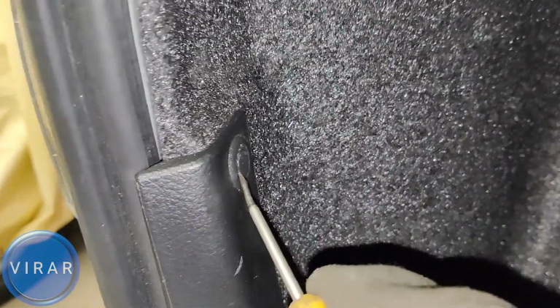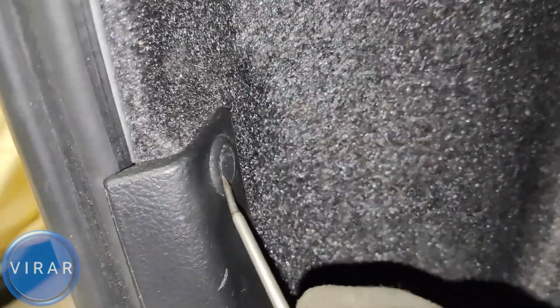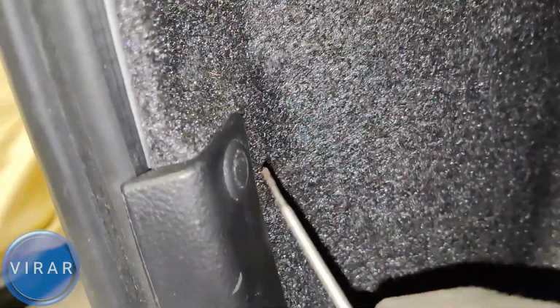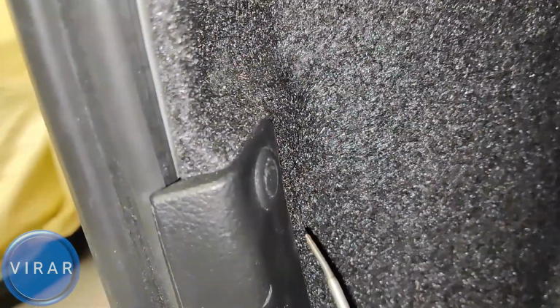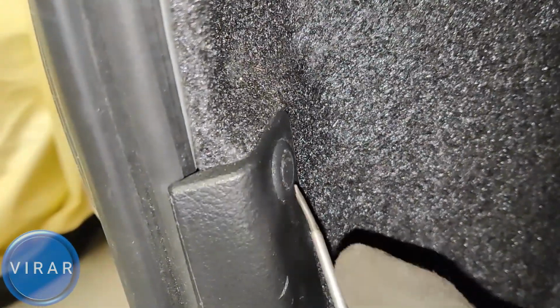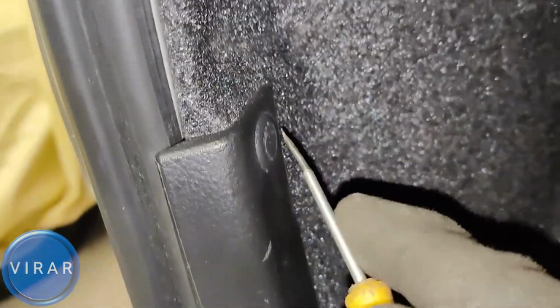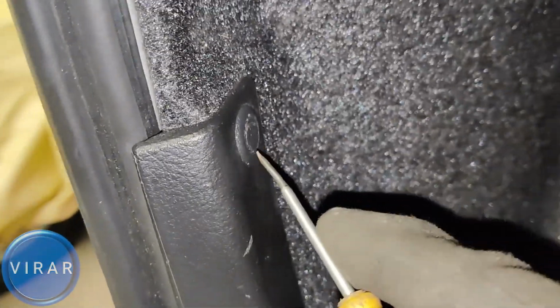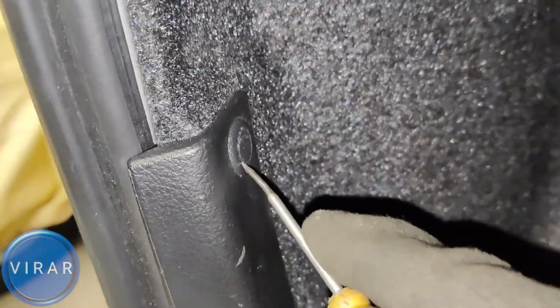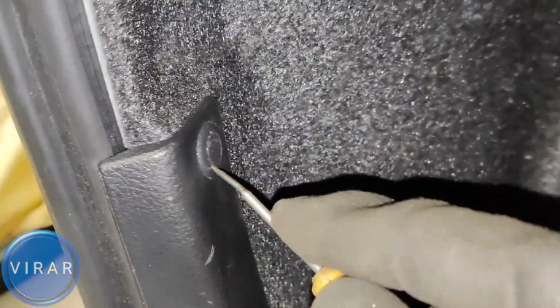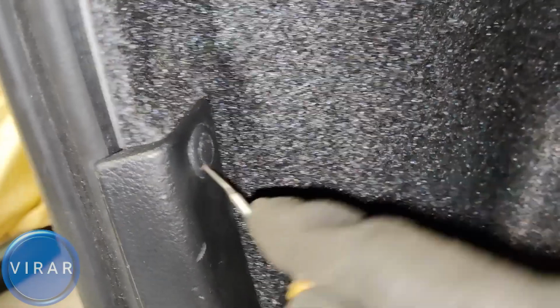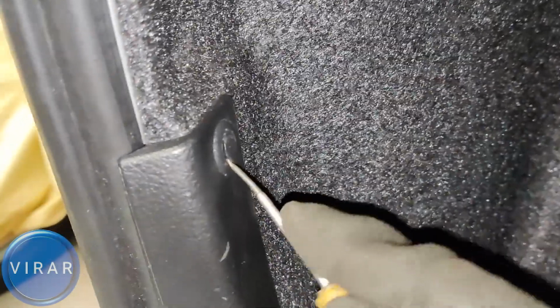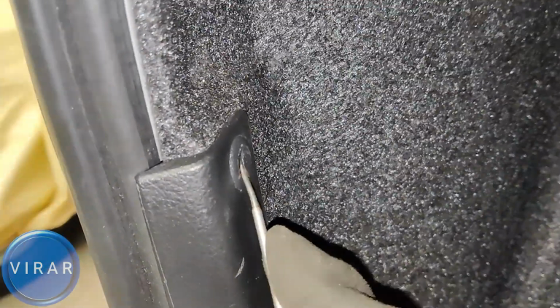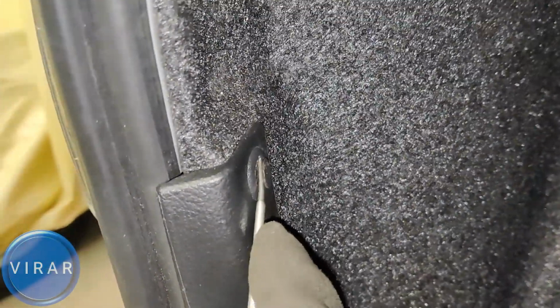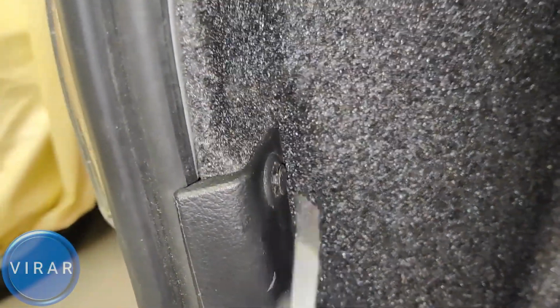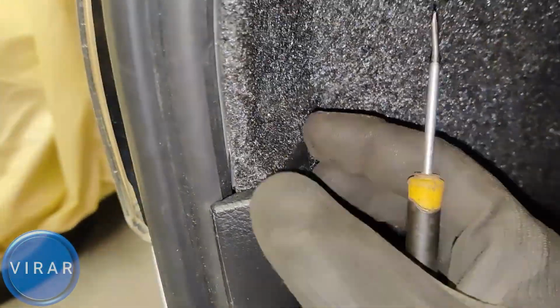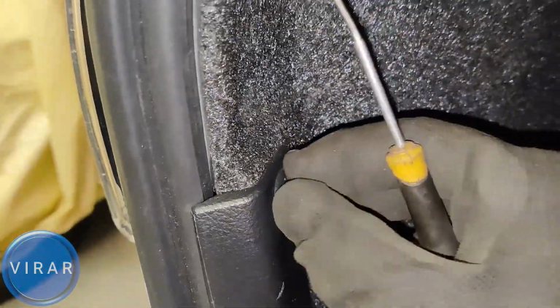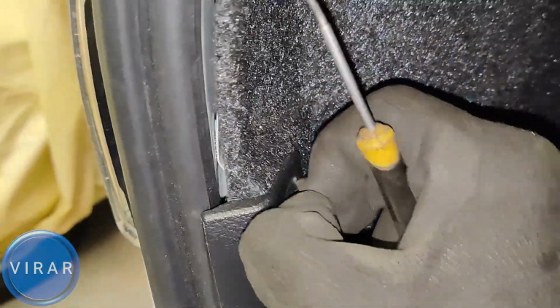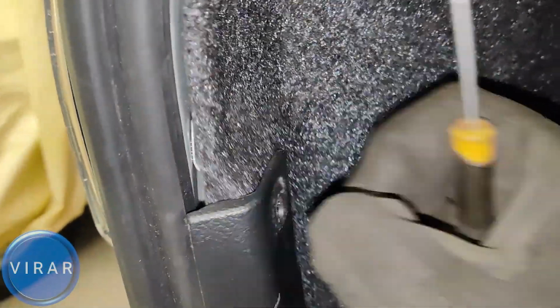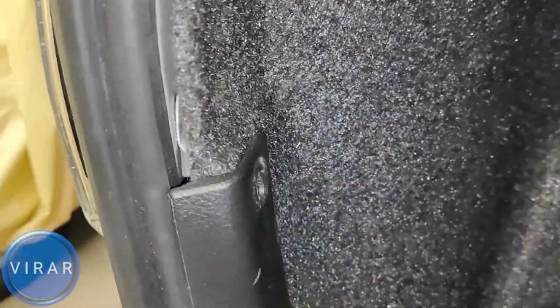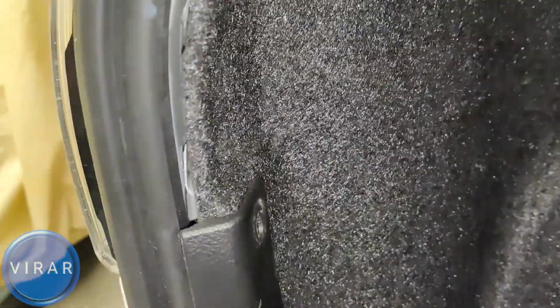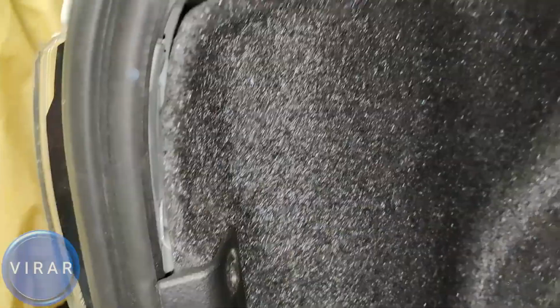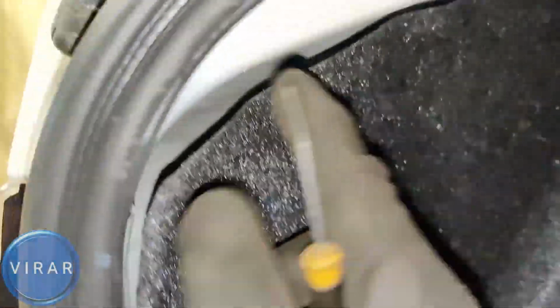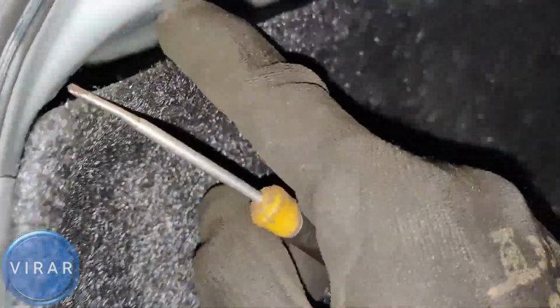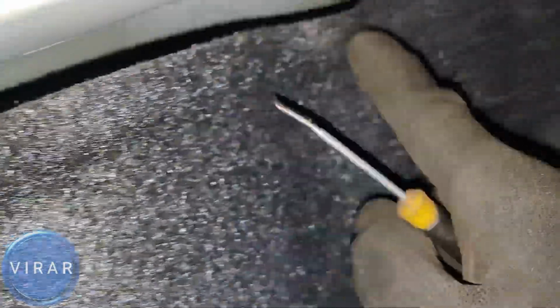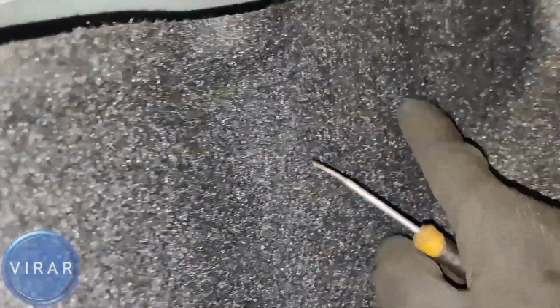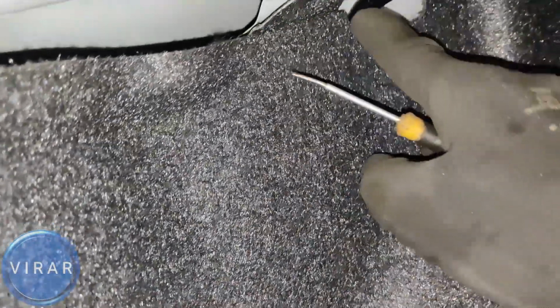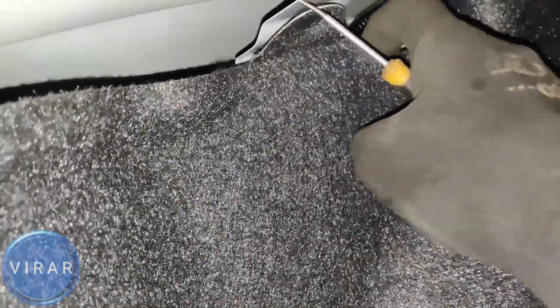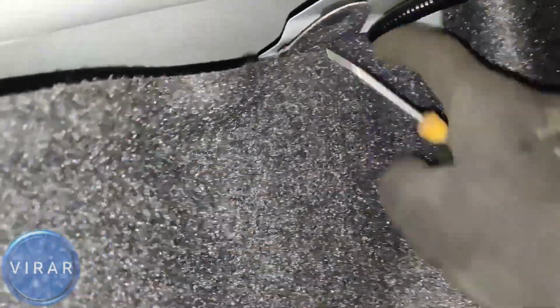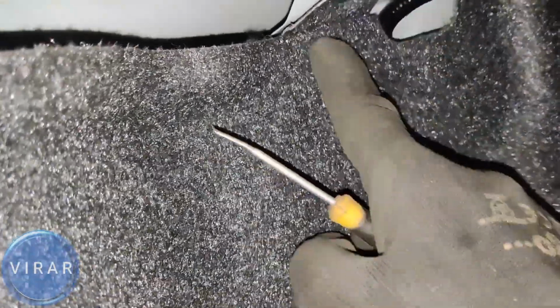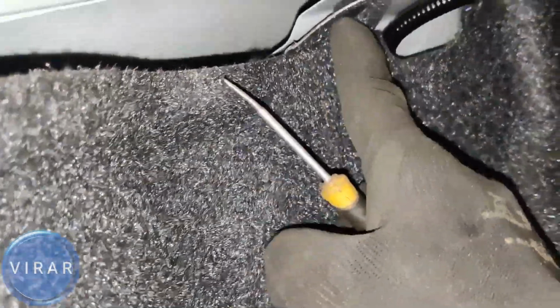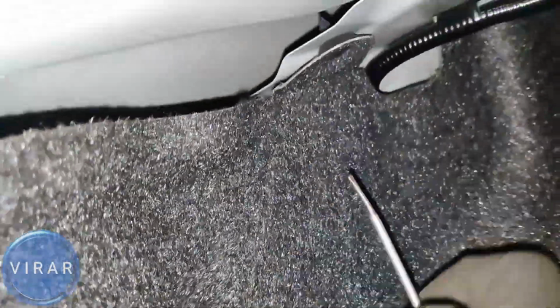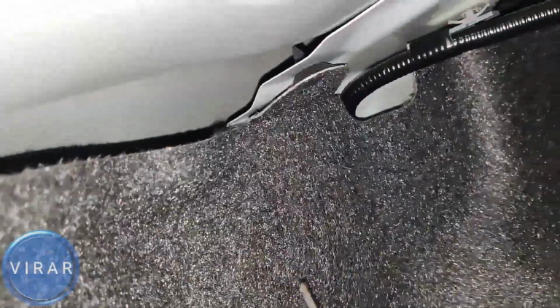Use that to pry out the middle part of the clip like that, pull it out and the clip is off. That's one clip over there. Now if you follow along there's a second clip over there that's holding it in place, so get that clip out as well — same process.